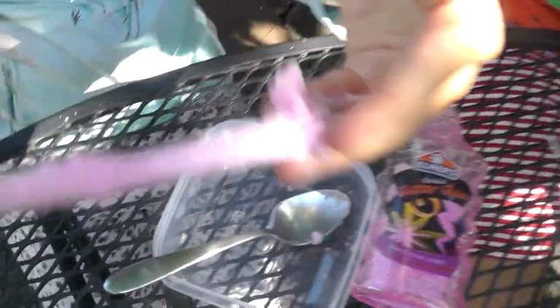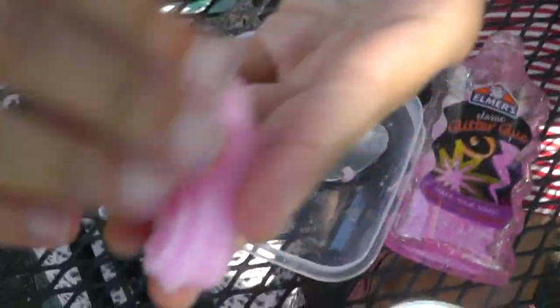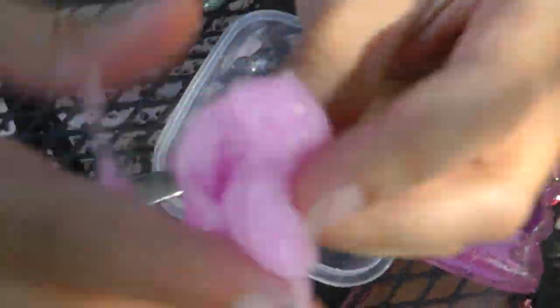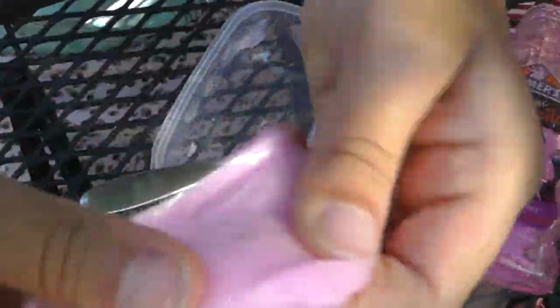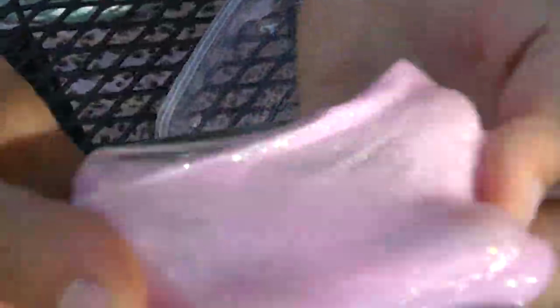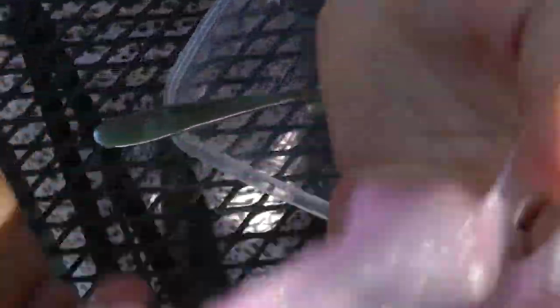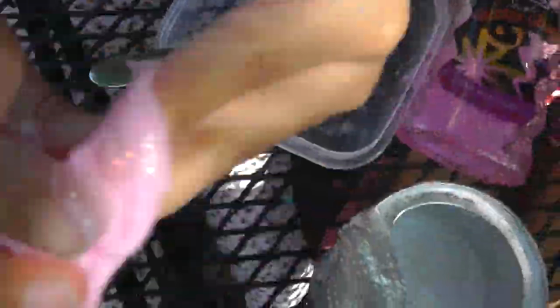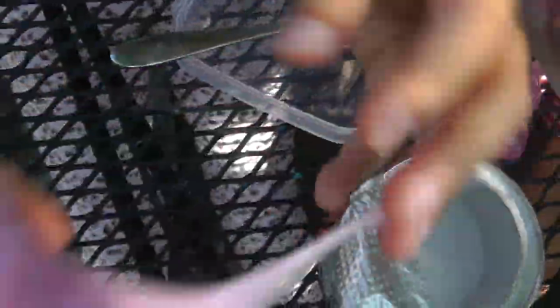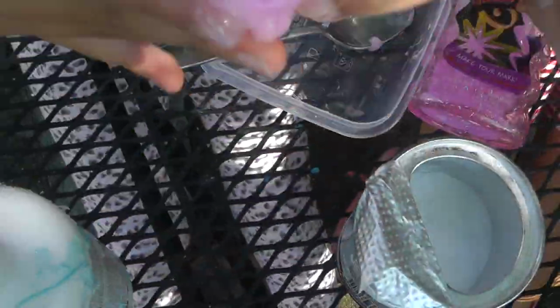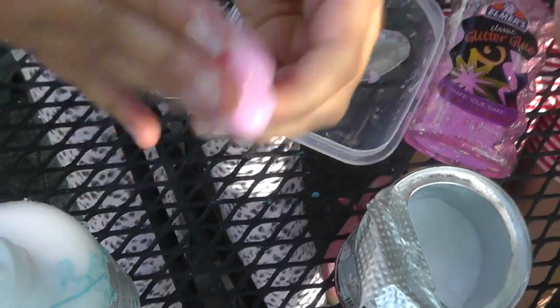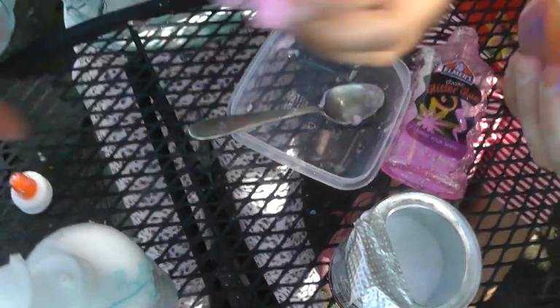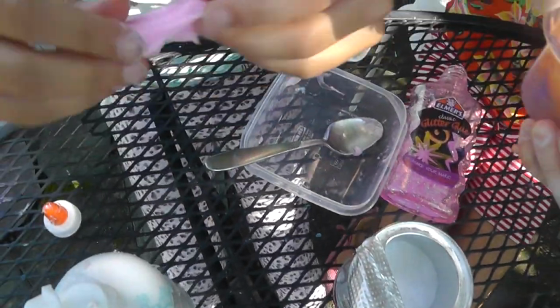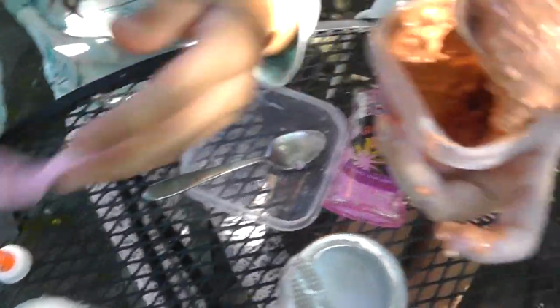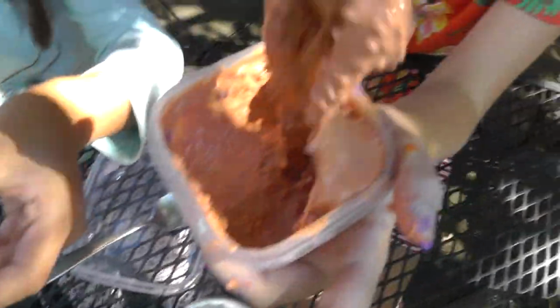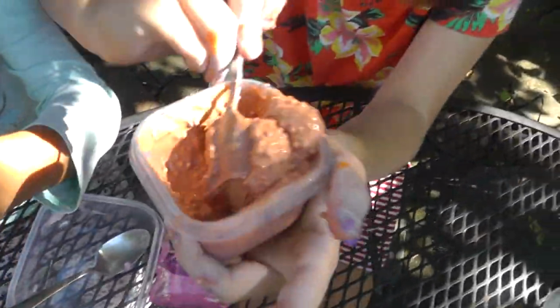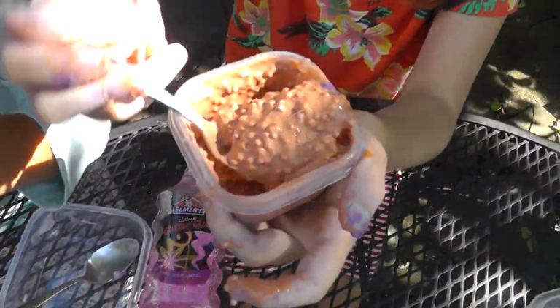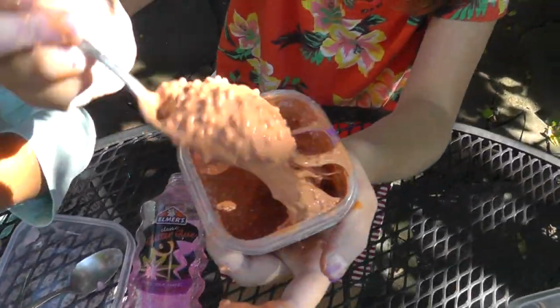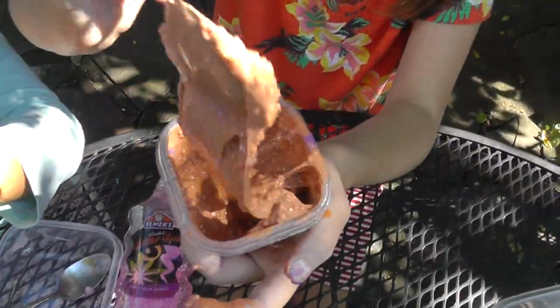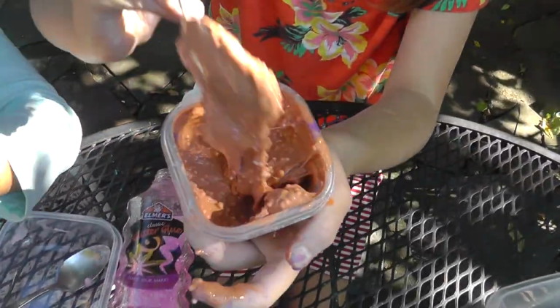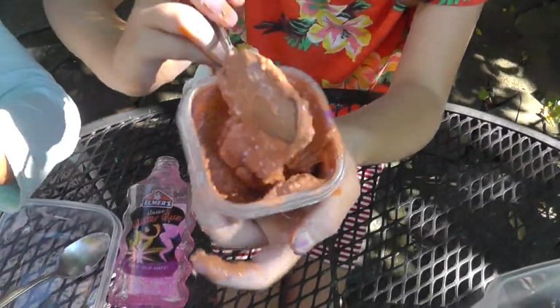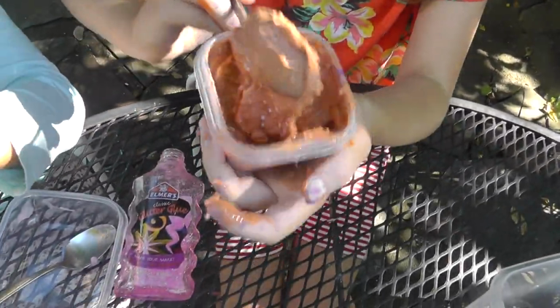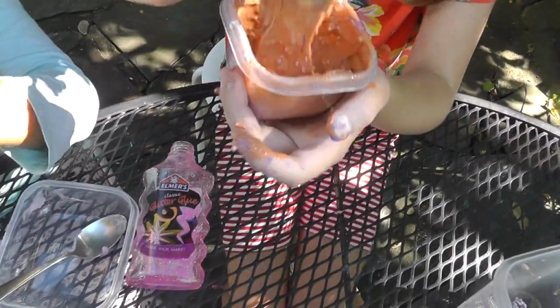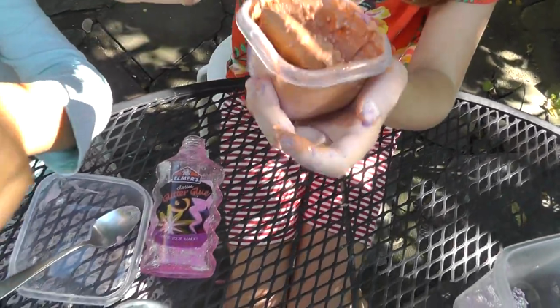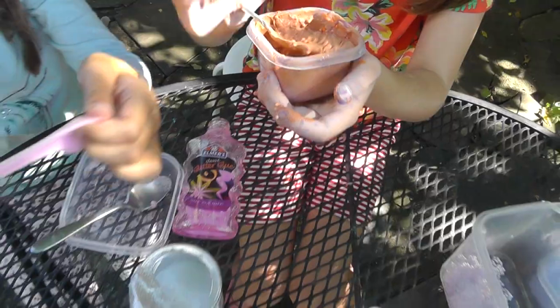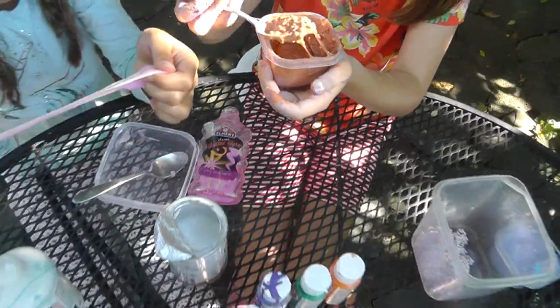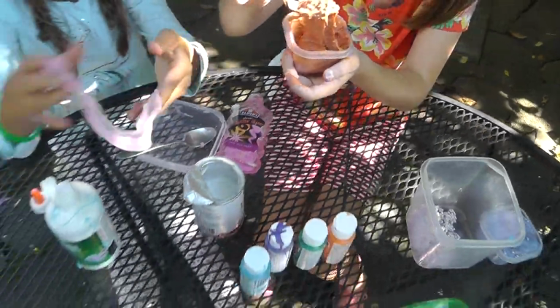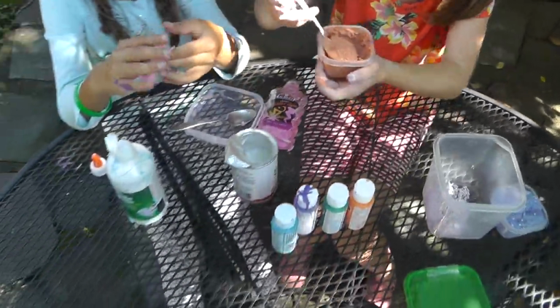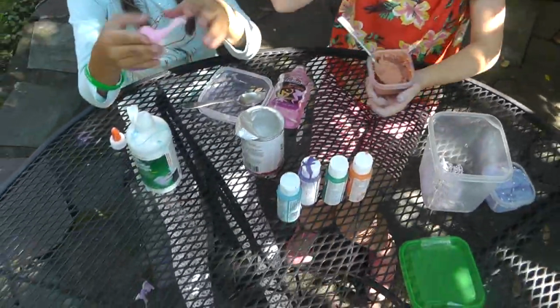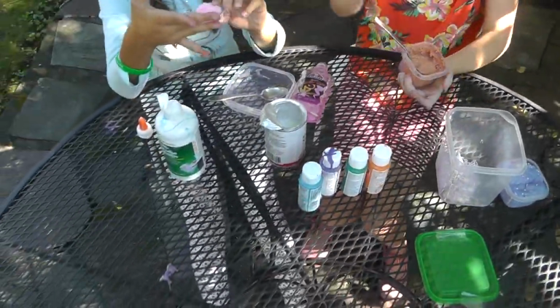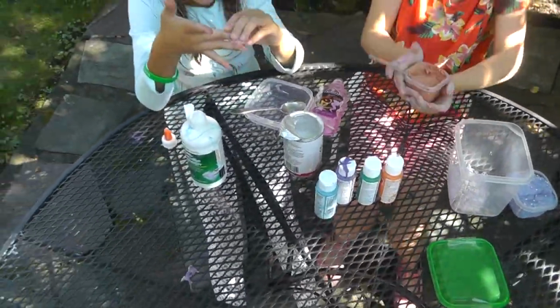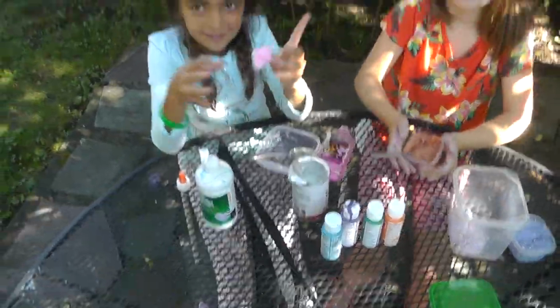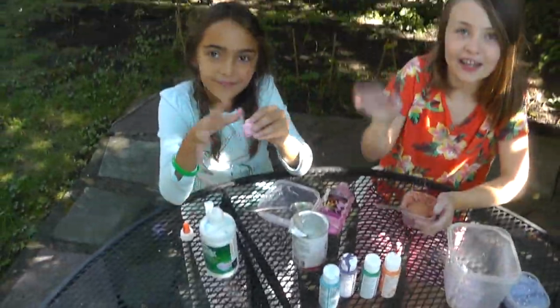This is my pink slime, and this is my gloopy orange slime. This is not gonna work — I think I'll just add some shaving cream later. Bye!